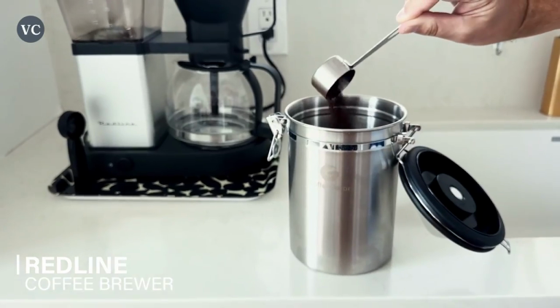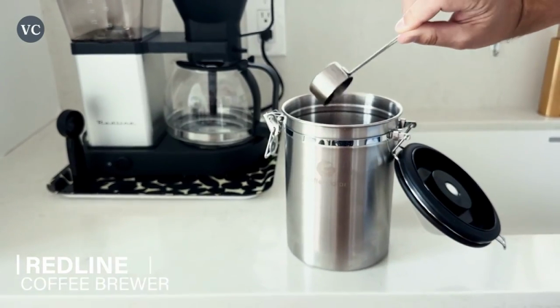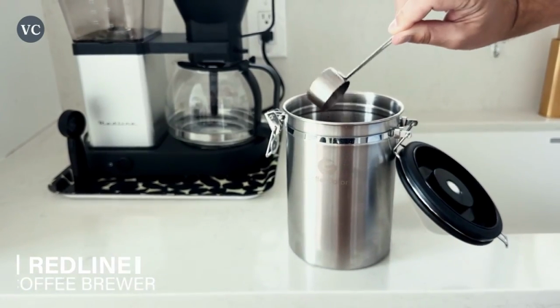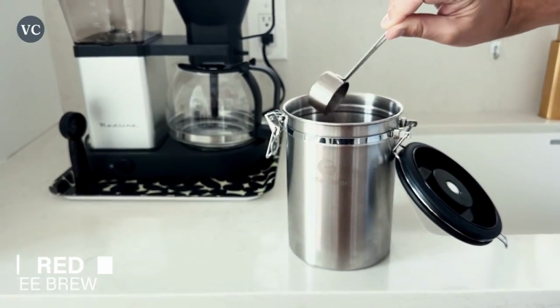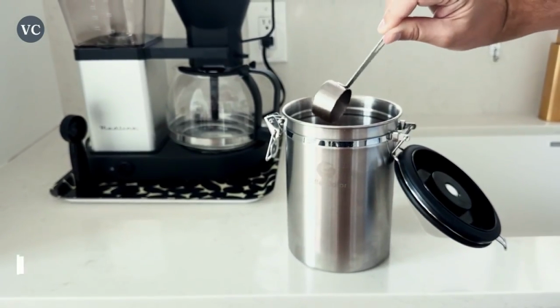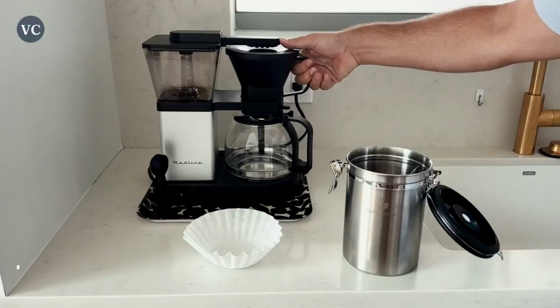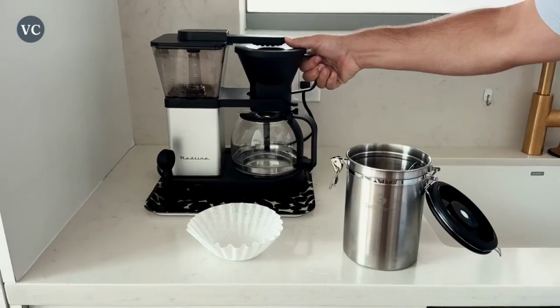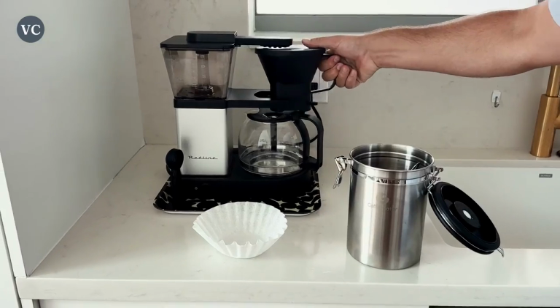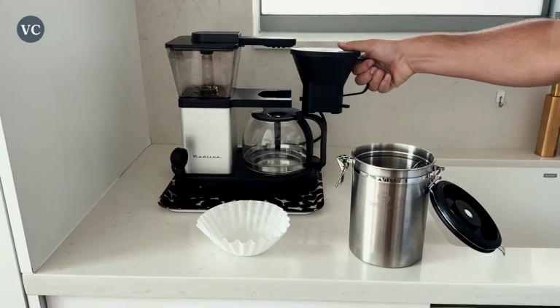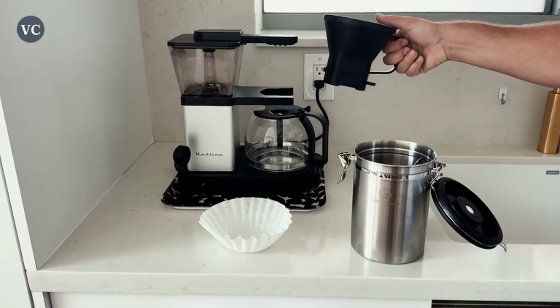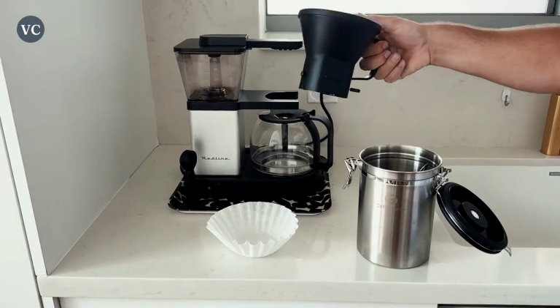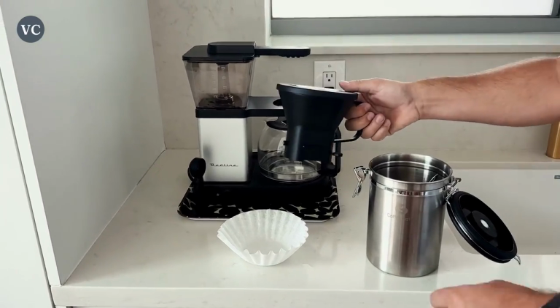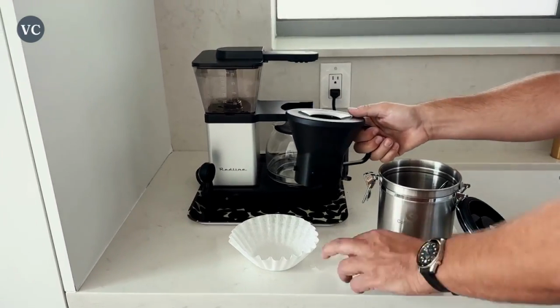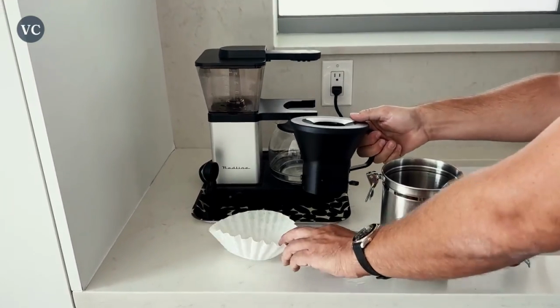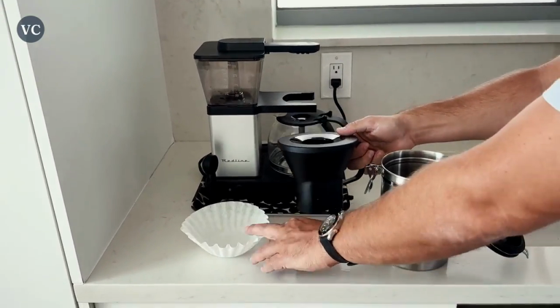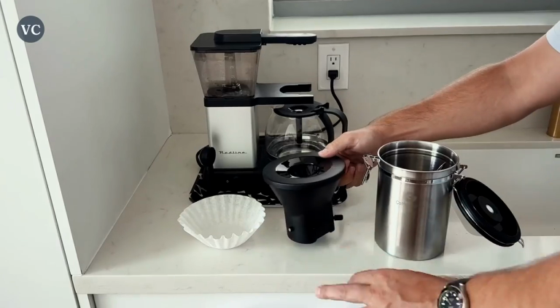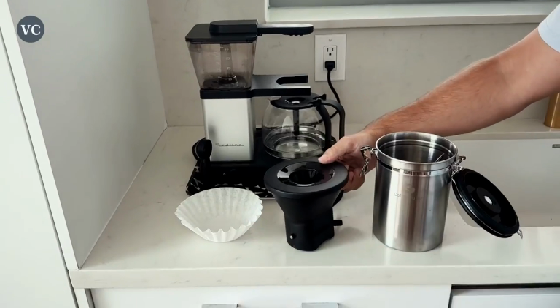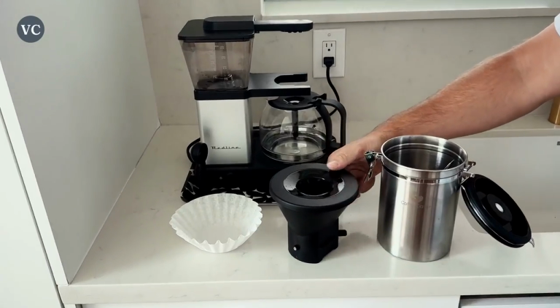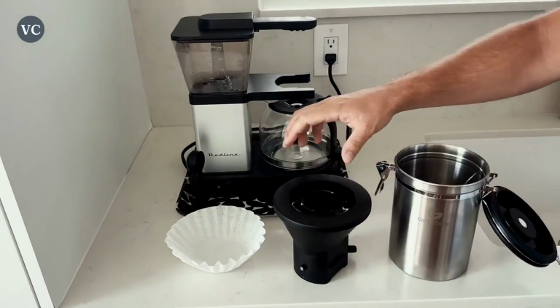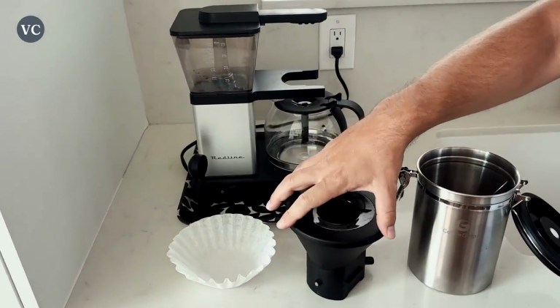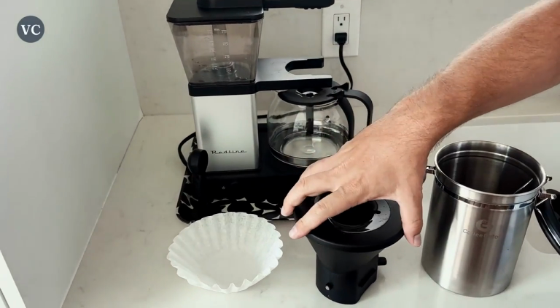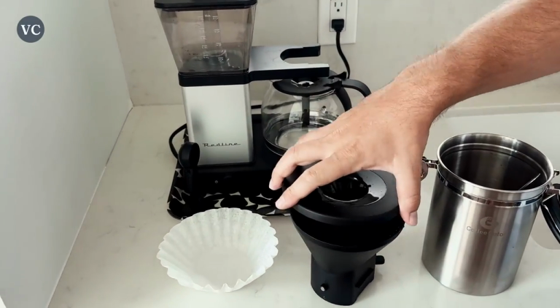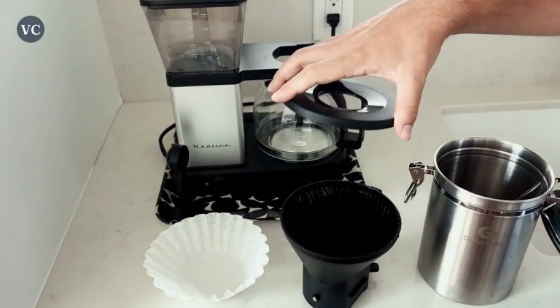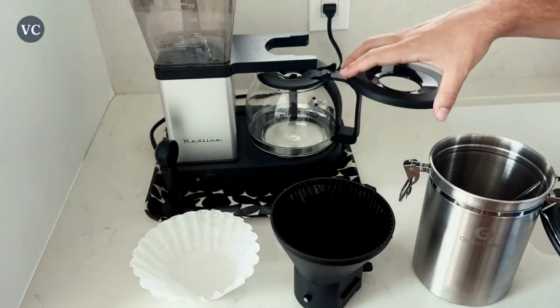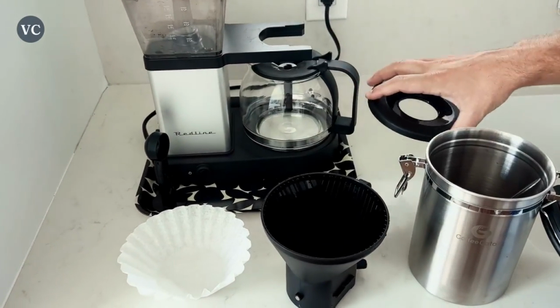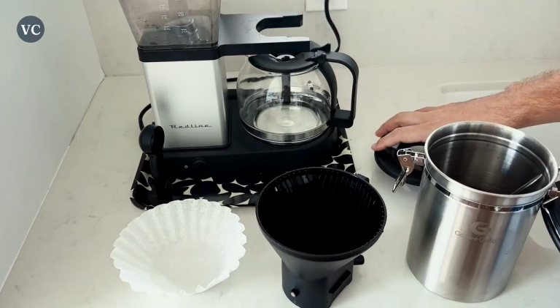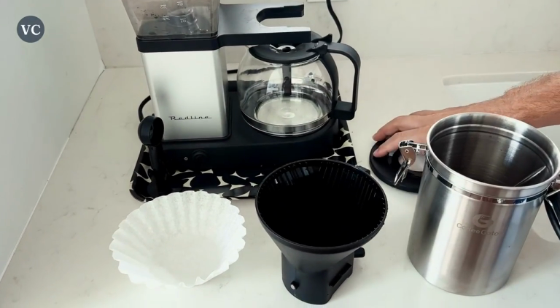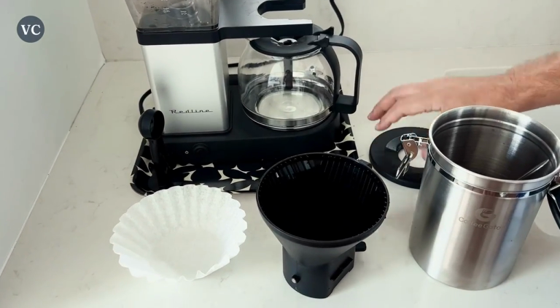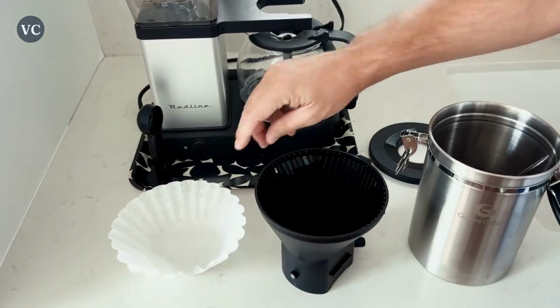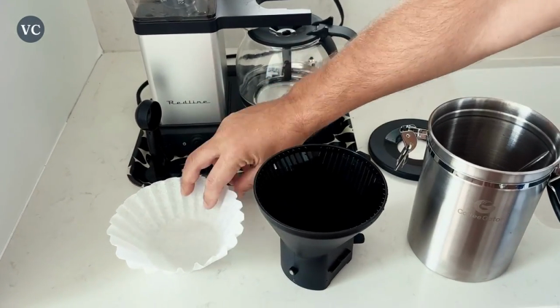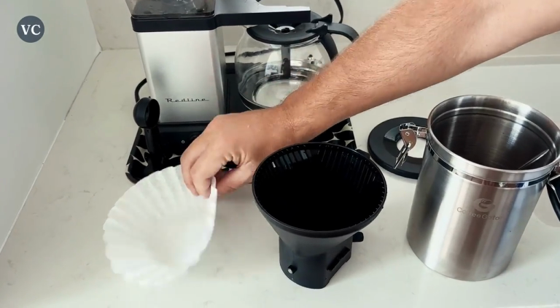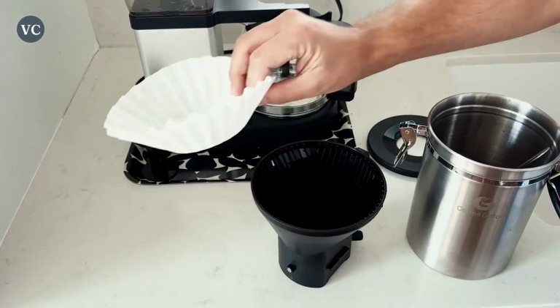It also comes with filters that fit nicely into the plastic holder, which slides in and out and is held in place with a magnet. The metal rectangular reservoir looks great and I actually believe it looks a lot like a Moccamaster.